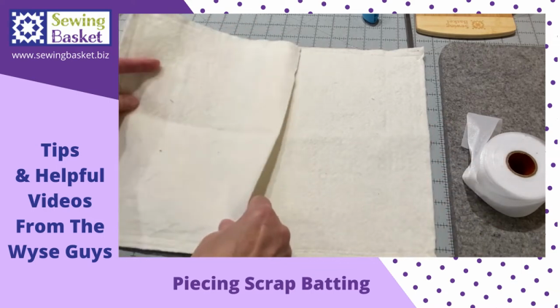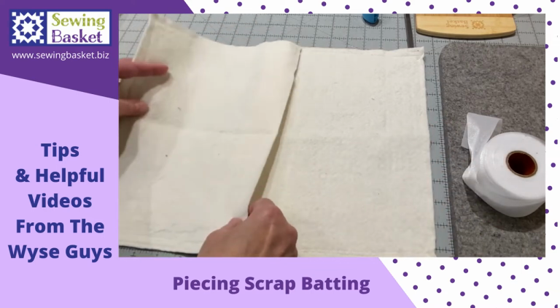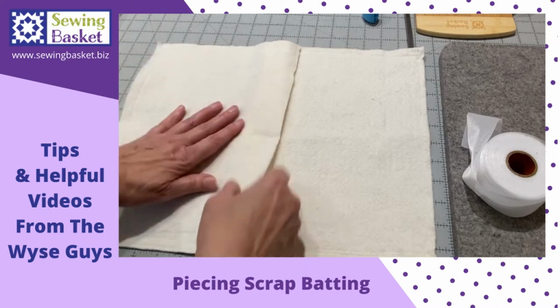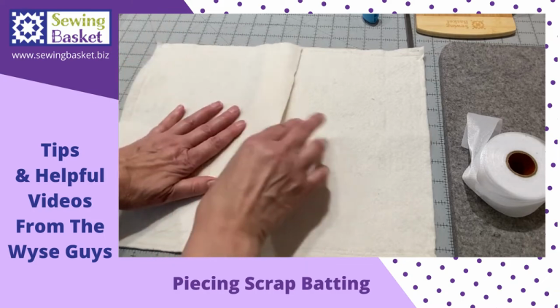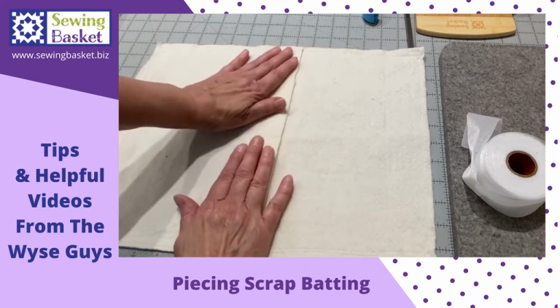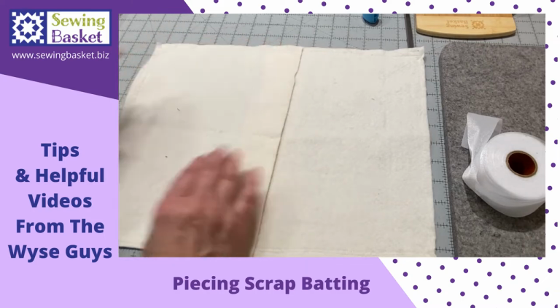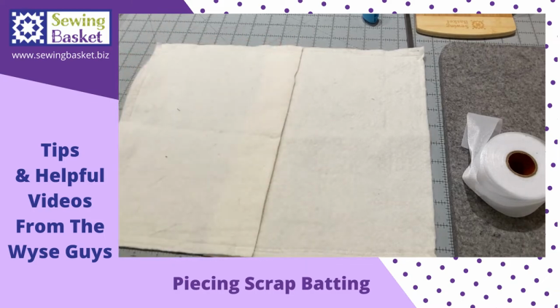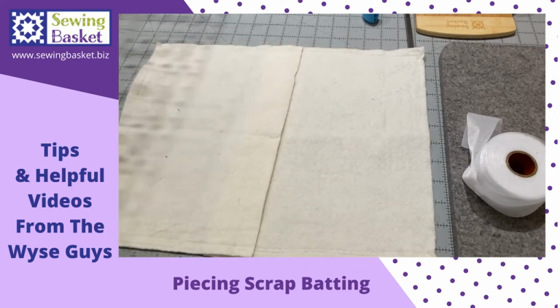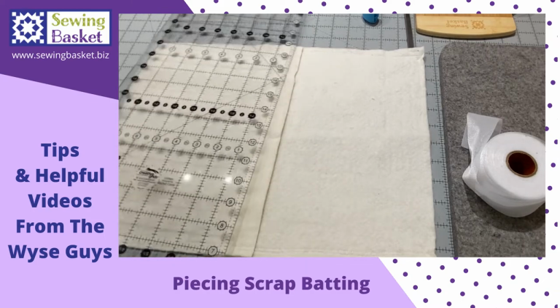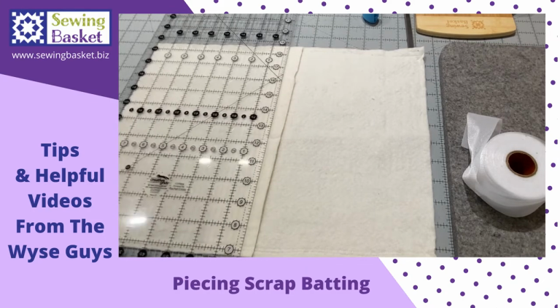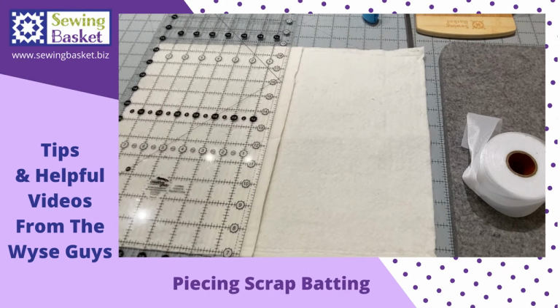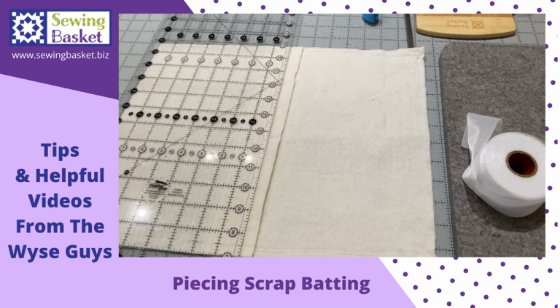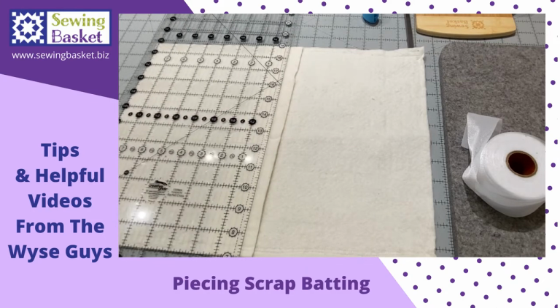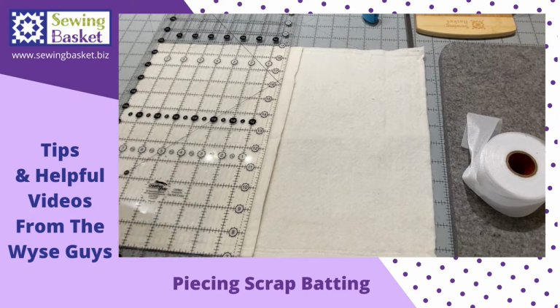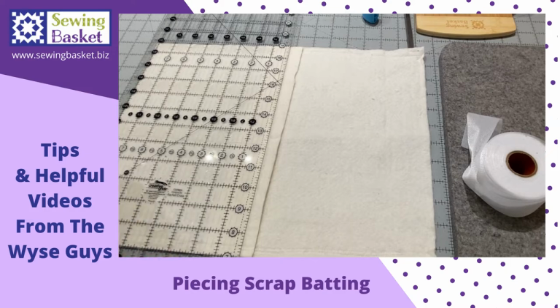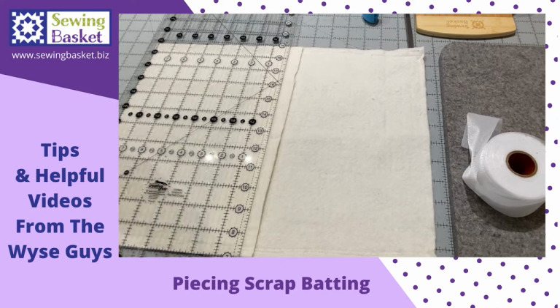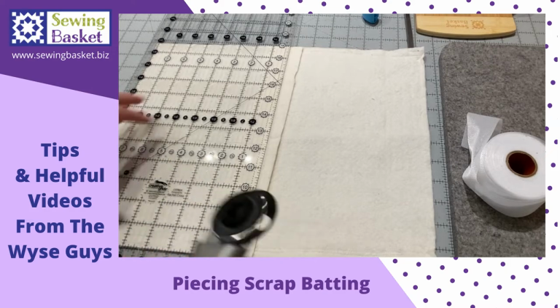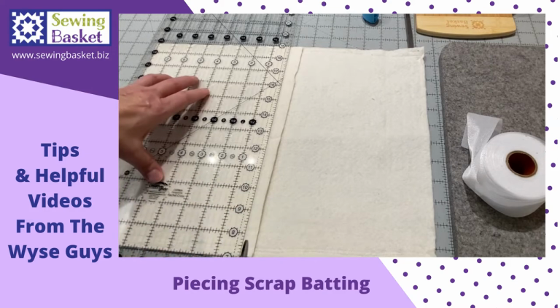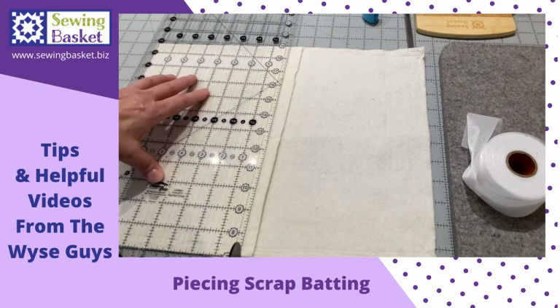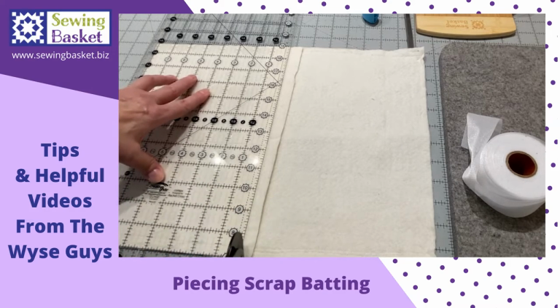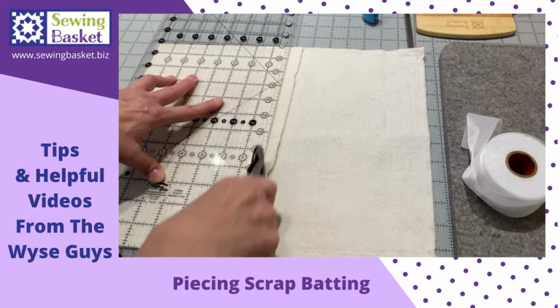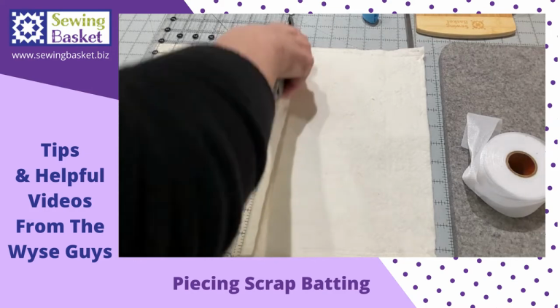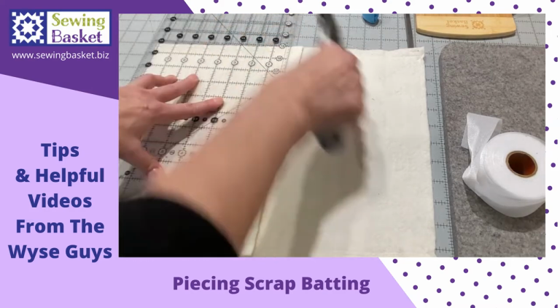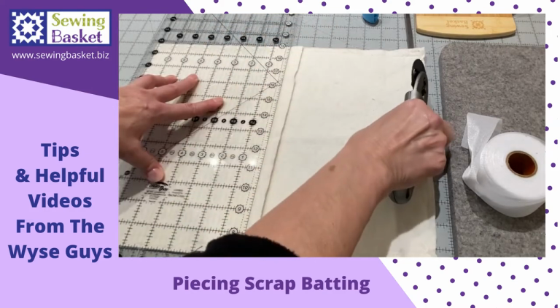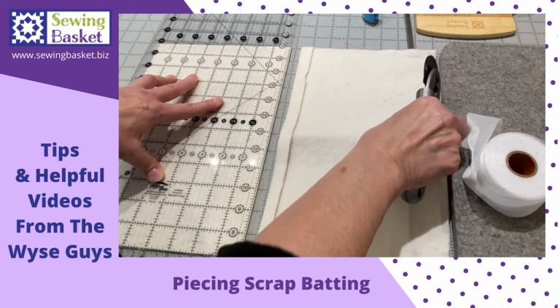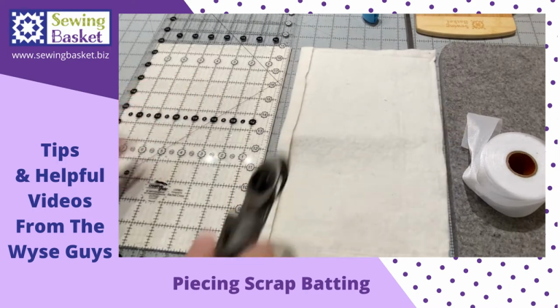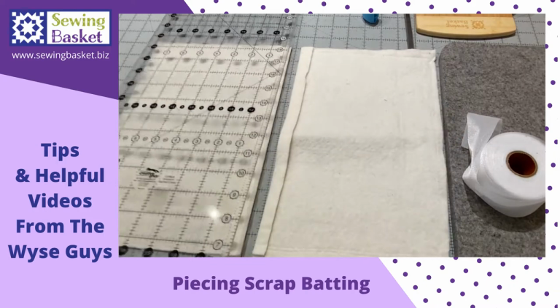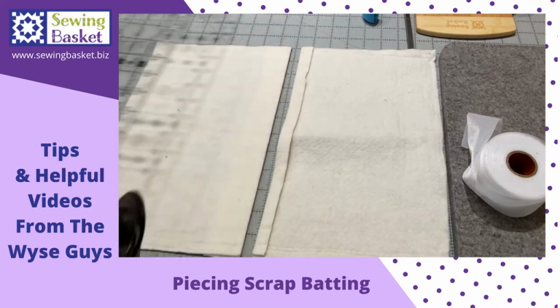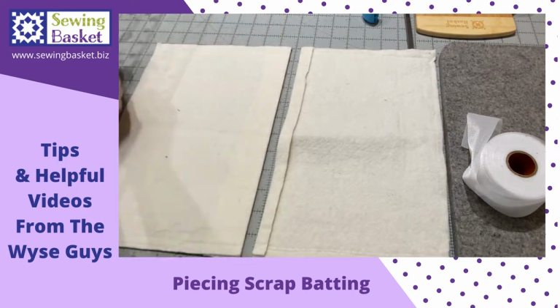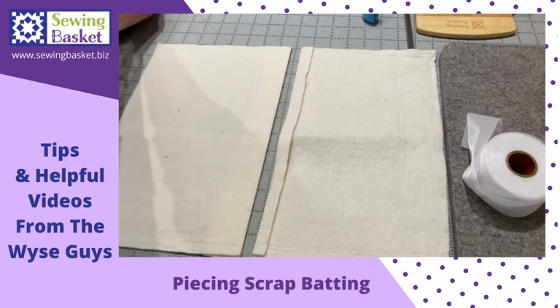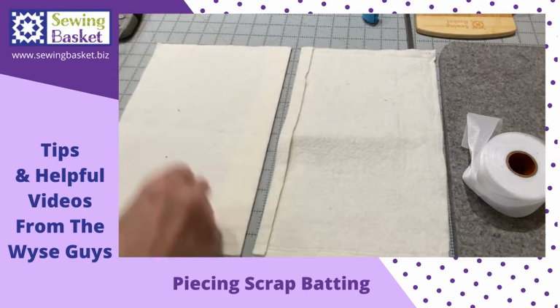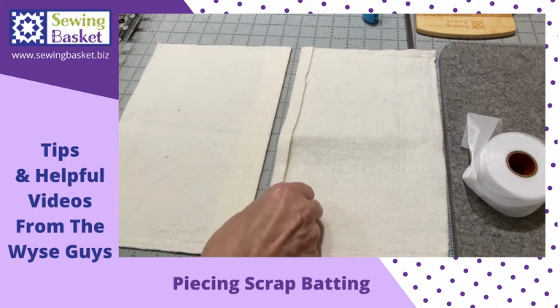What you're going to do is just overlap the two pieces and use a straight edge and your rotary cutter and cut a smooth edge between the two pieces.